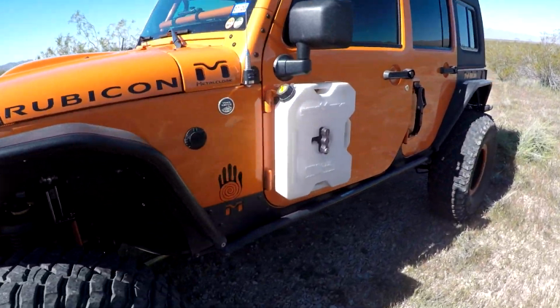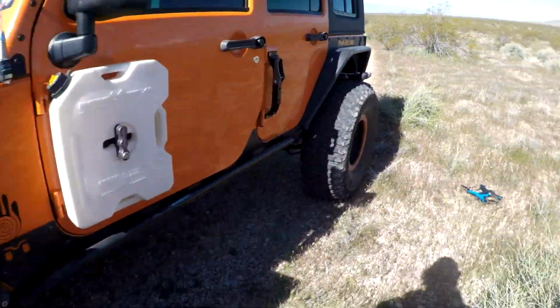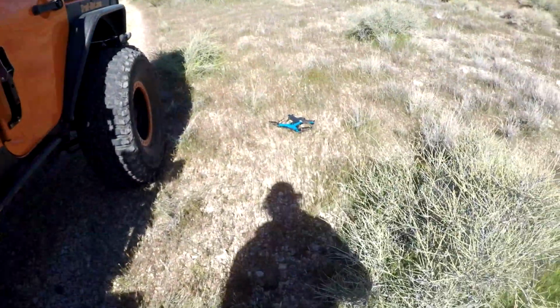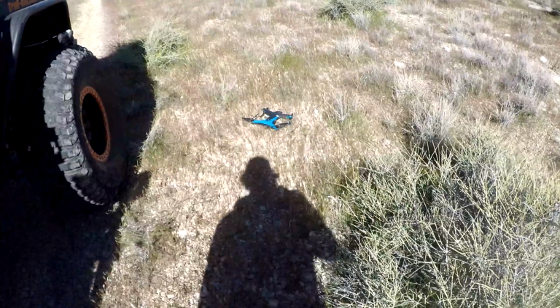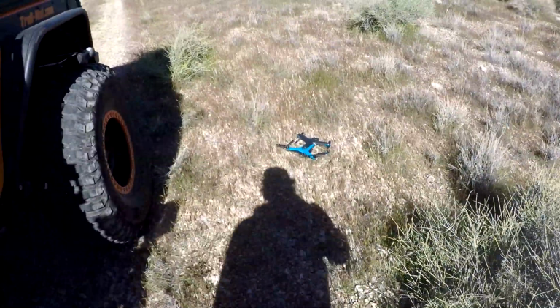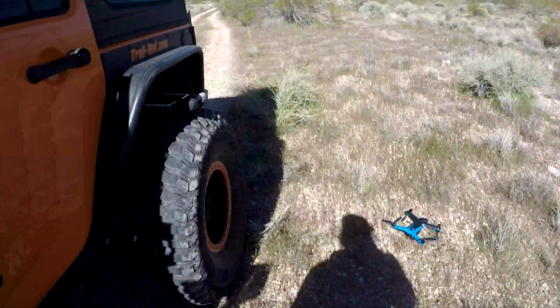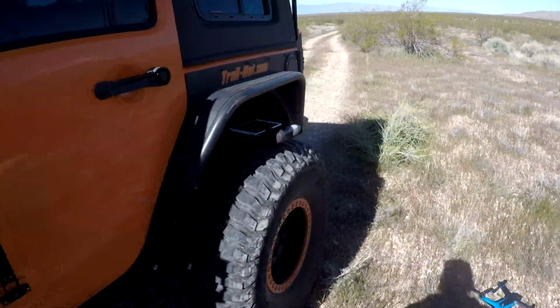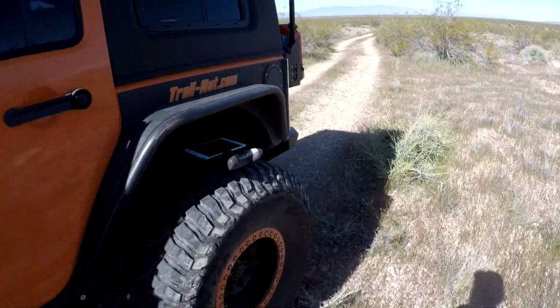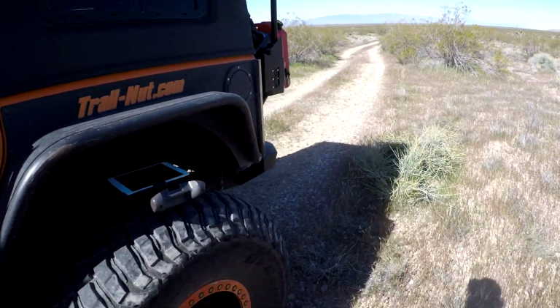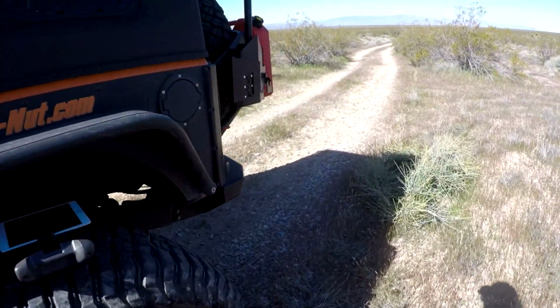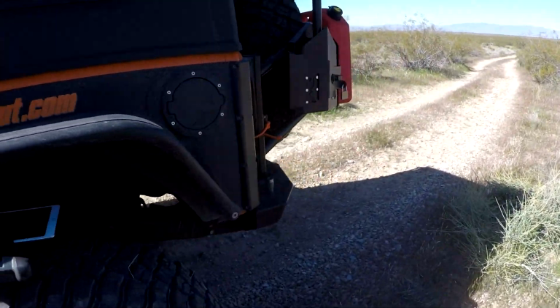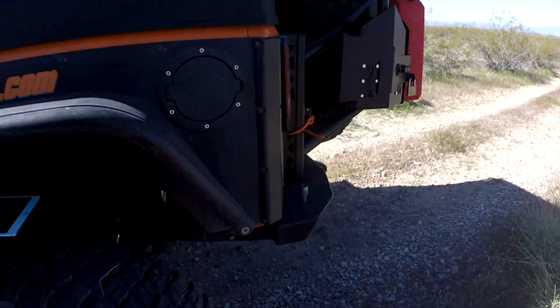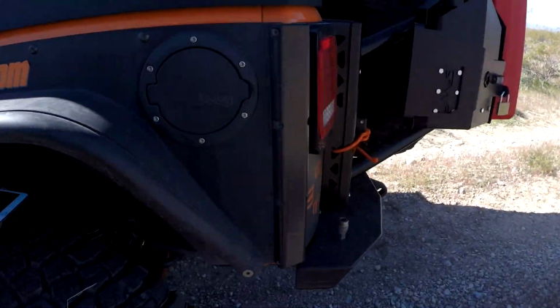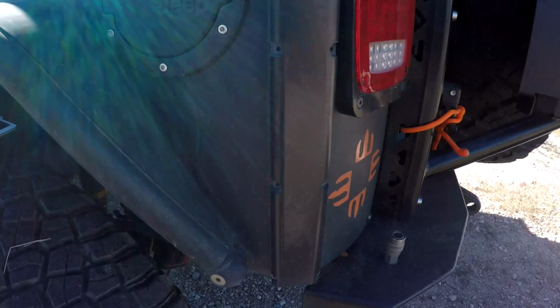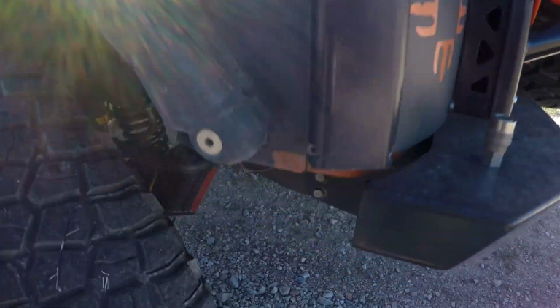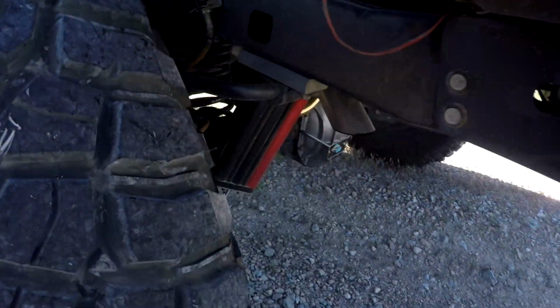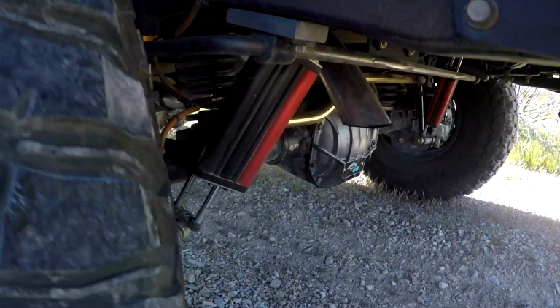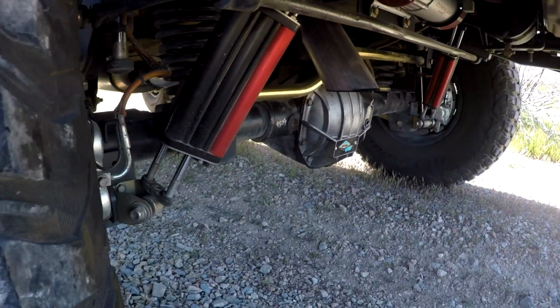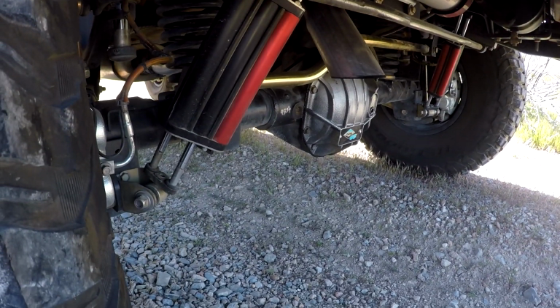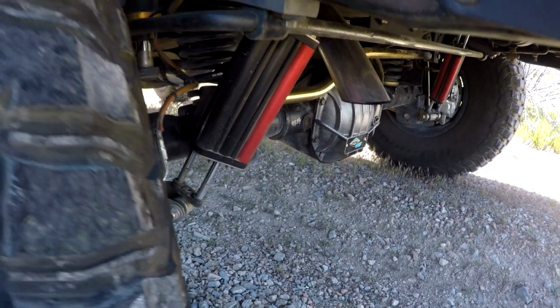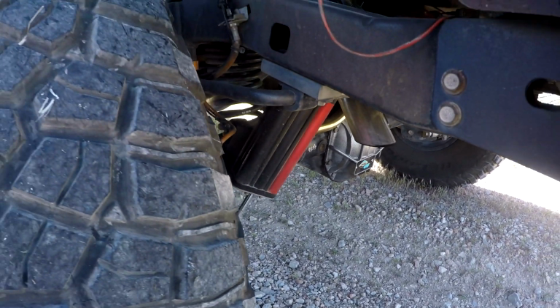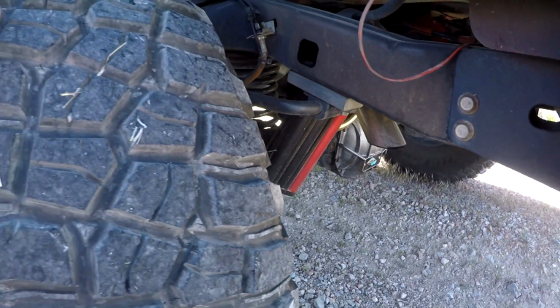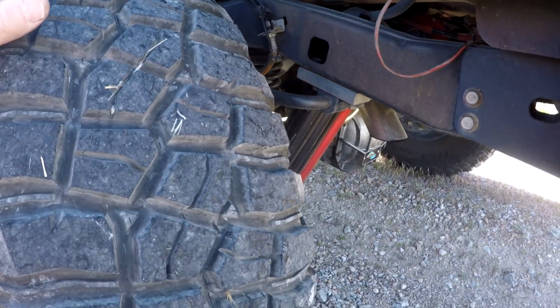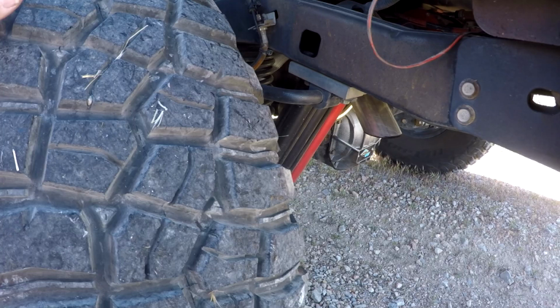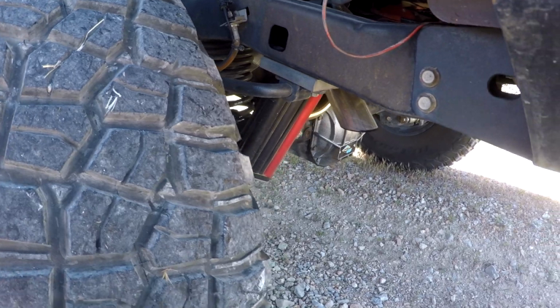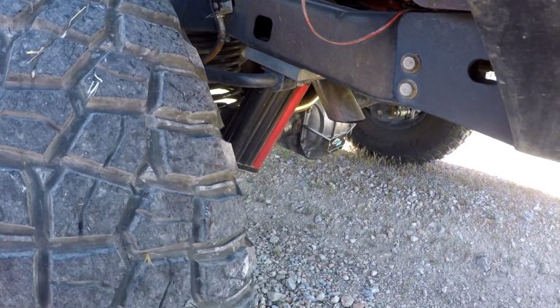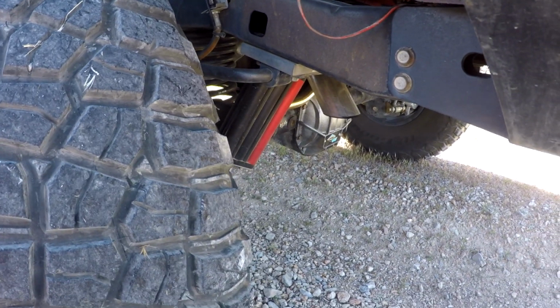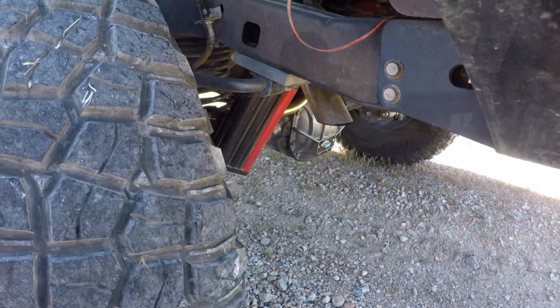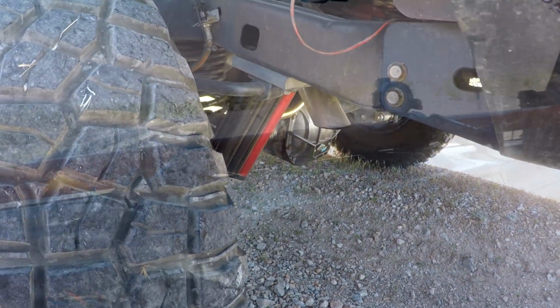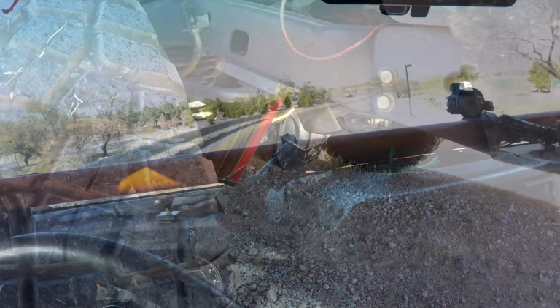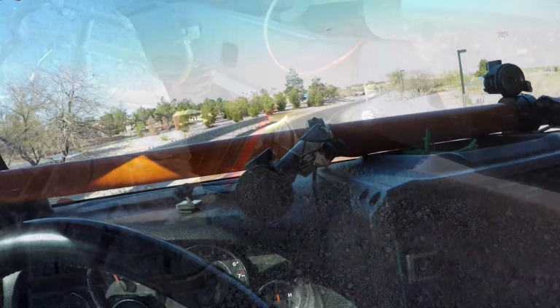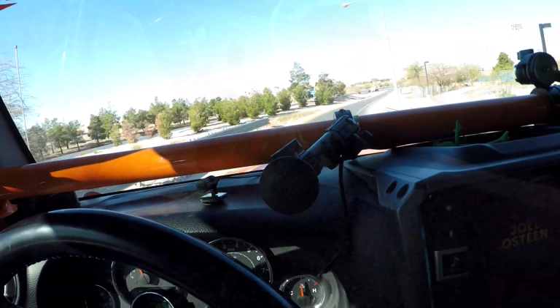We're stopped here to change the batteries in the drone, and you can probably hear this LT1 ticking over at about 400 RPM. Let's listen for that. It's really a mild engine. You can hear the compression, but when you get on it, it's Dr. Jekyll and Mr. Hyde.